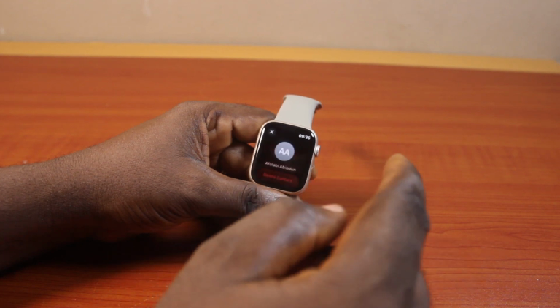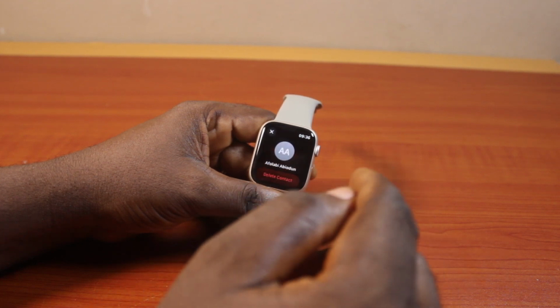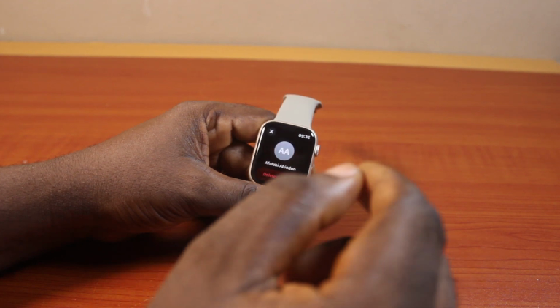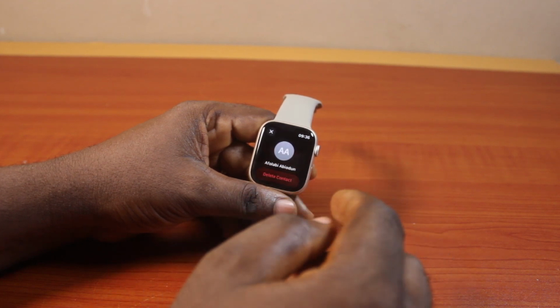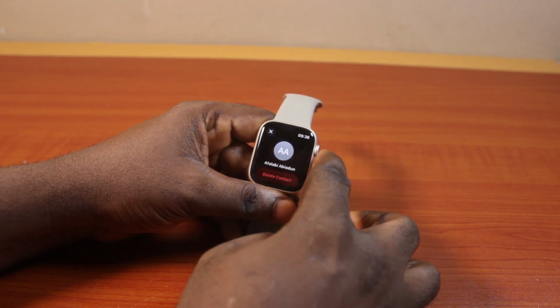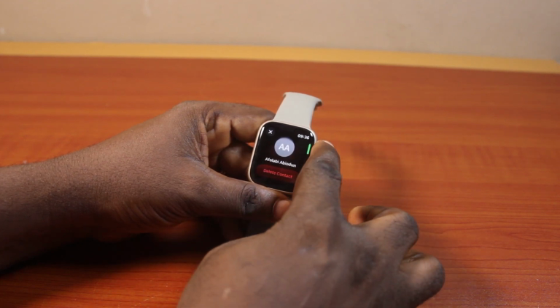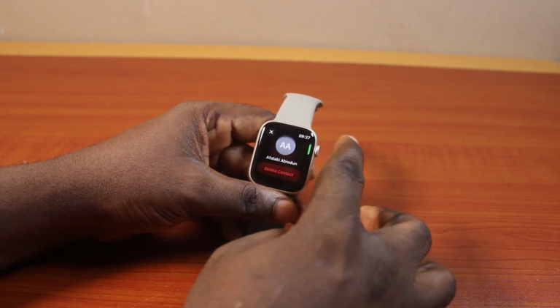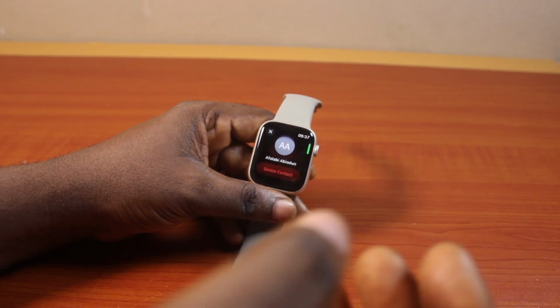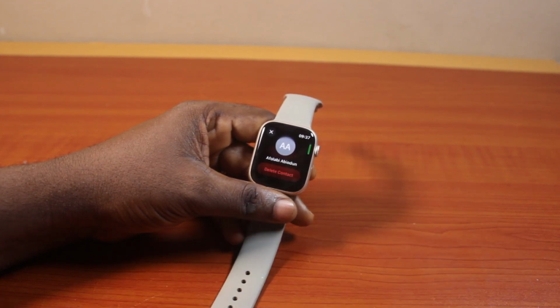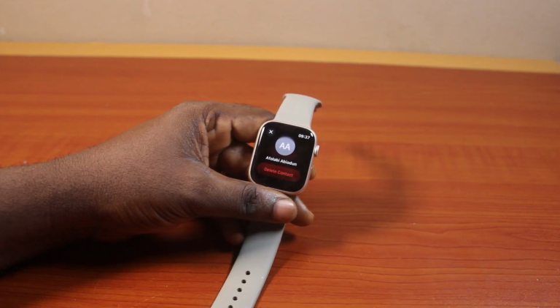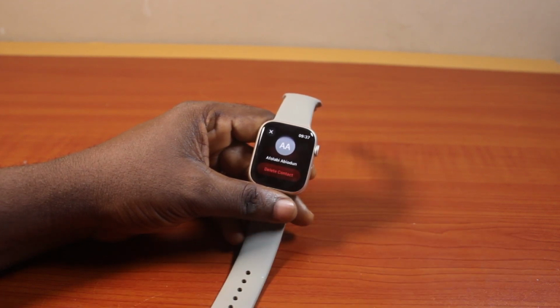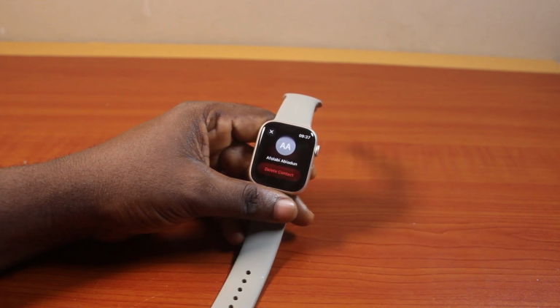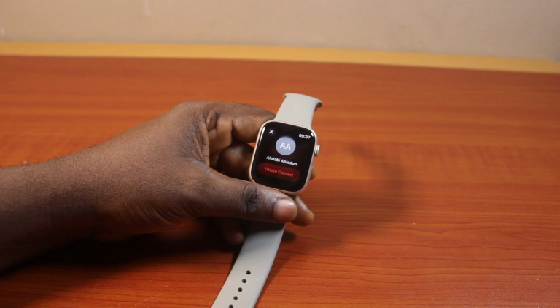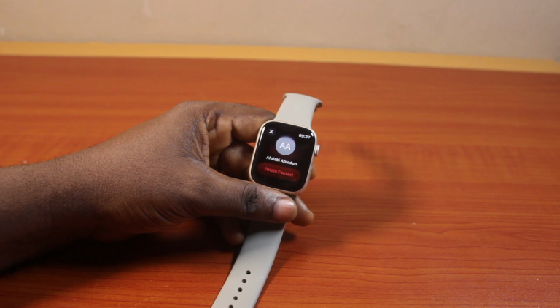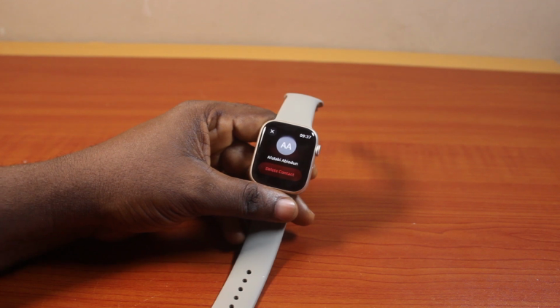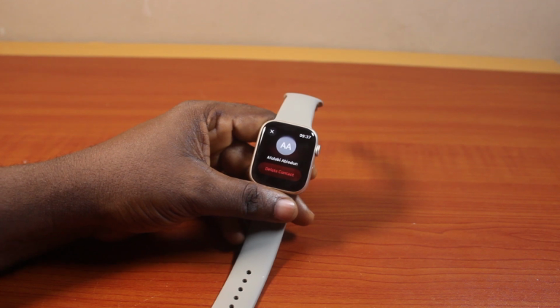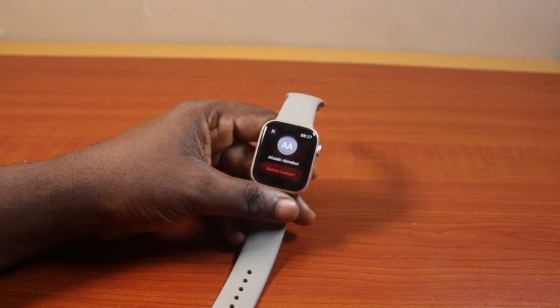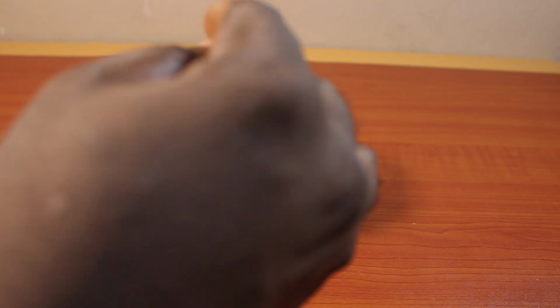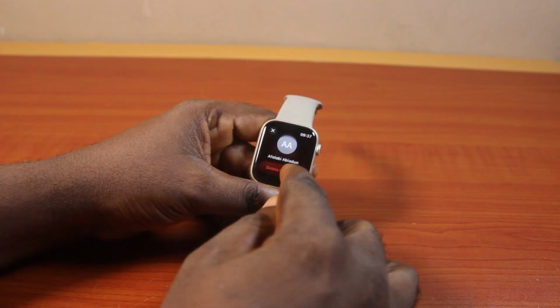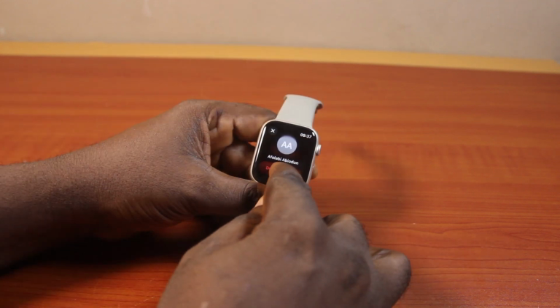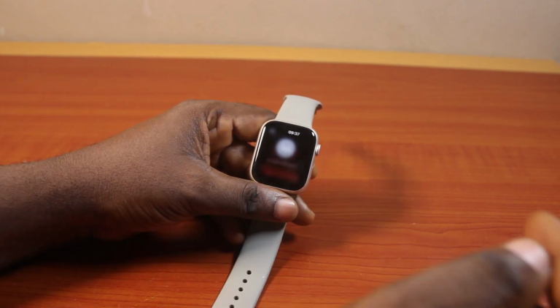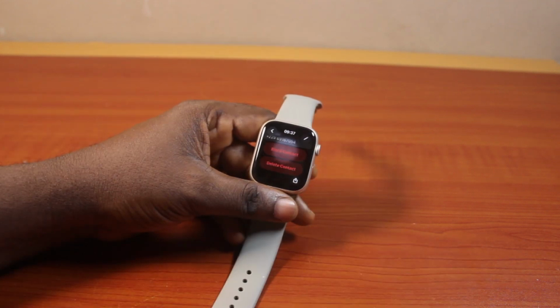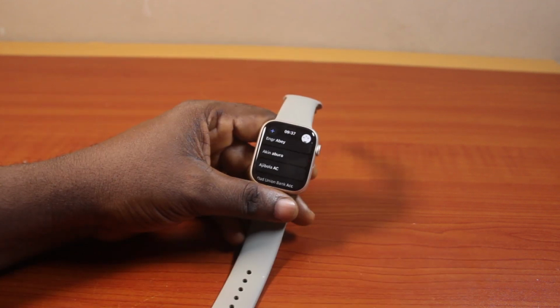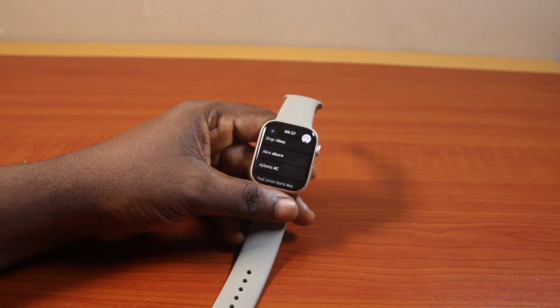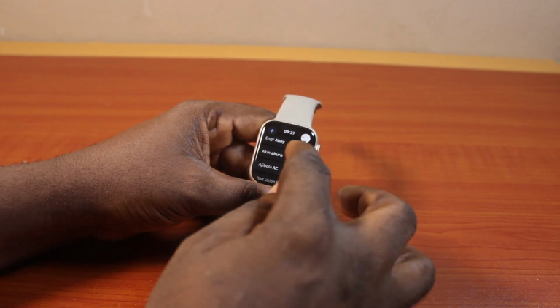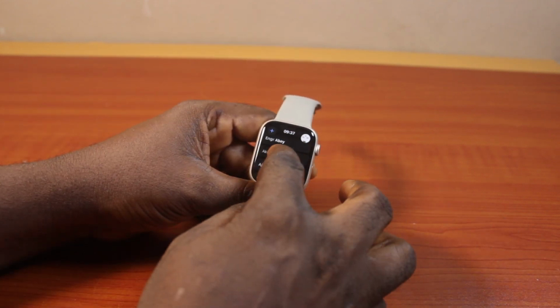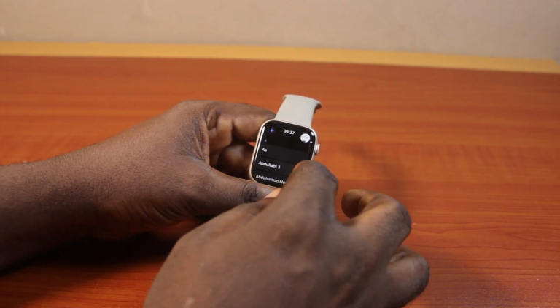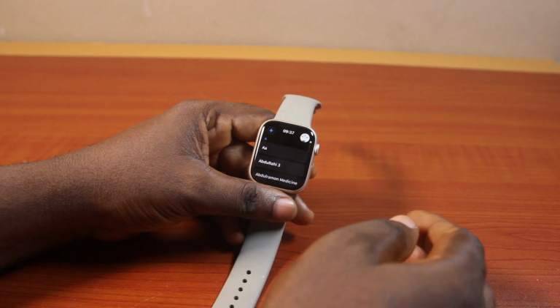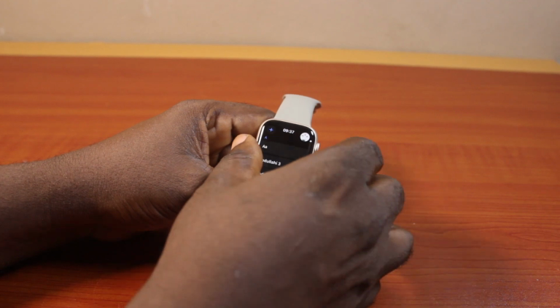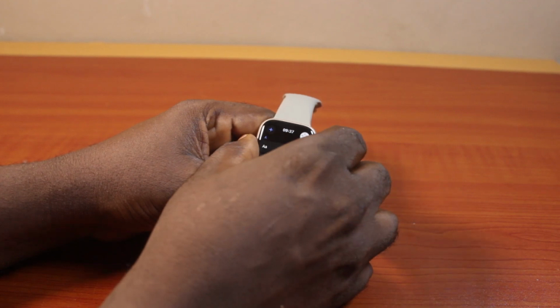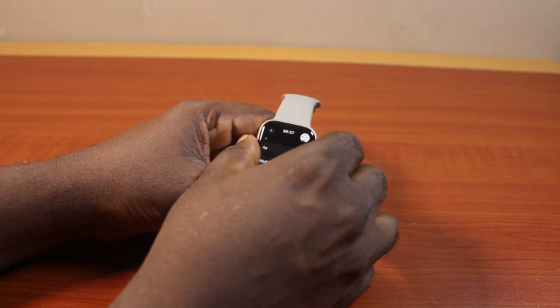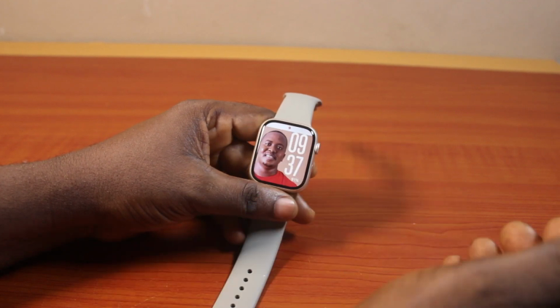Go ahead and tap Delete Contact. Once you click on Delete Contact, your Apple Watch Series 9 will pop up a message that says, do you want to delete this contact? If yes, go ahead and click on Delete Contact. Then you should see the contact deleted and you'll be taken back to the Contacts page on your Apple Watch.